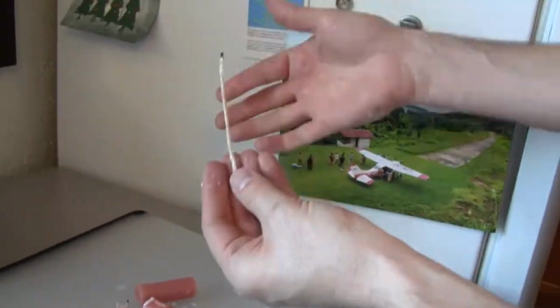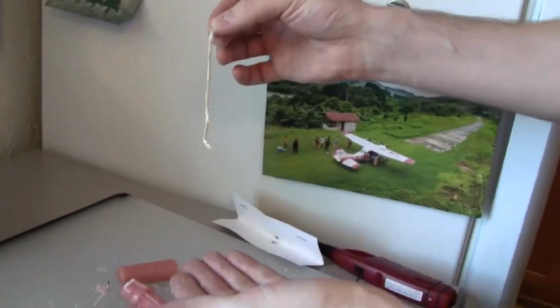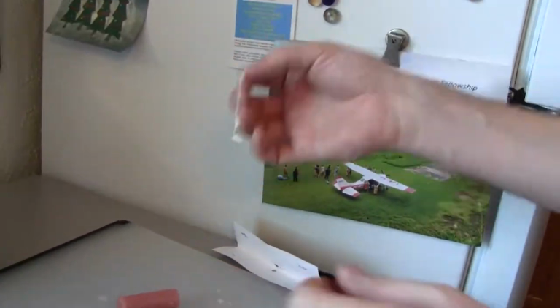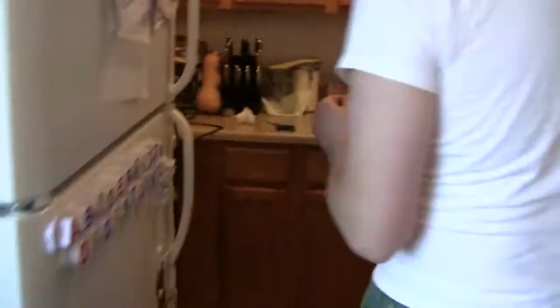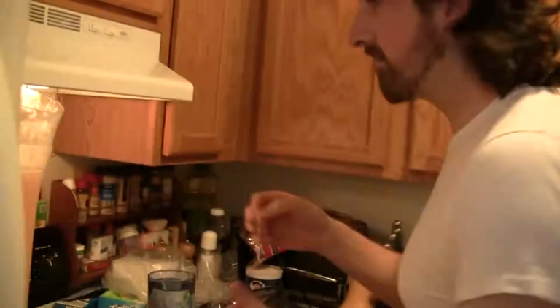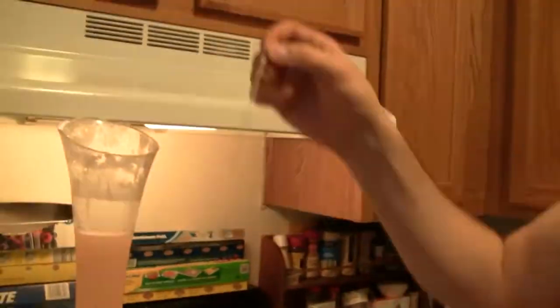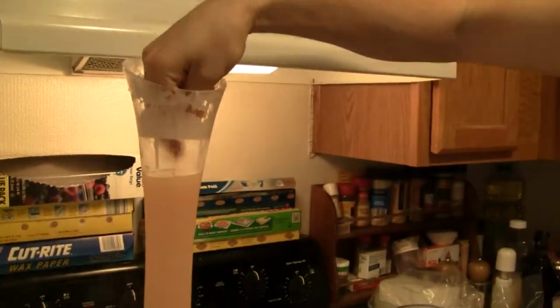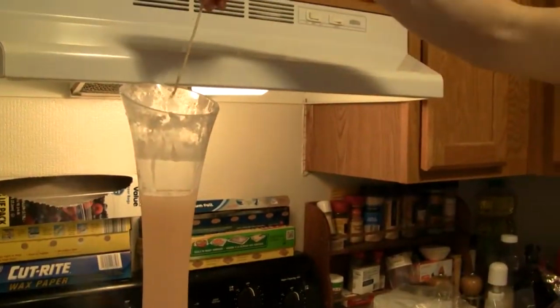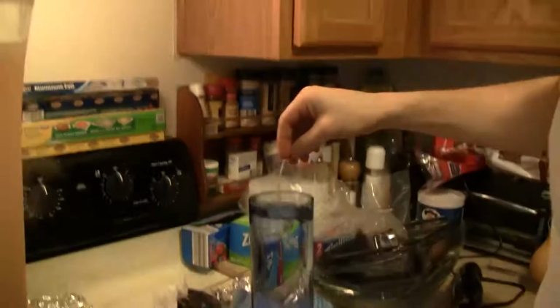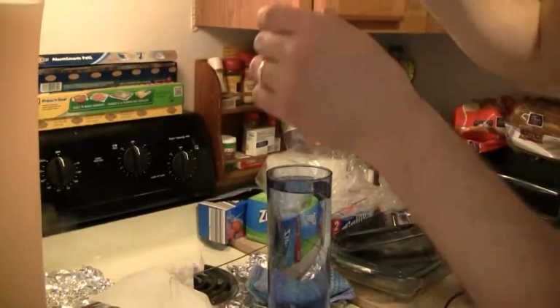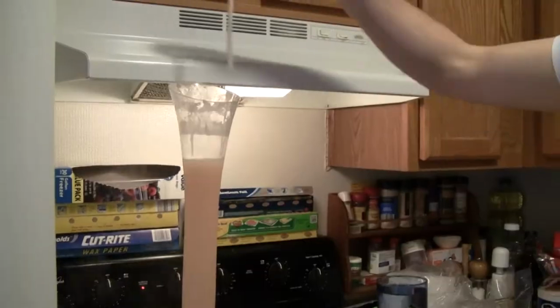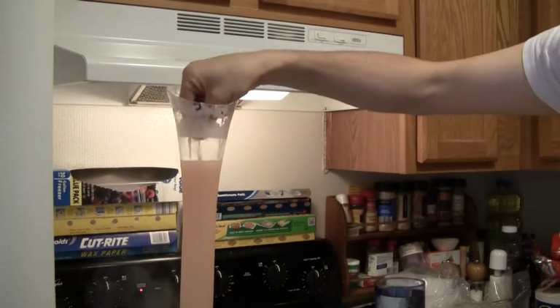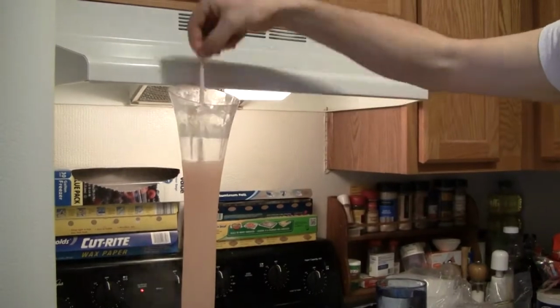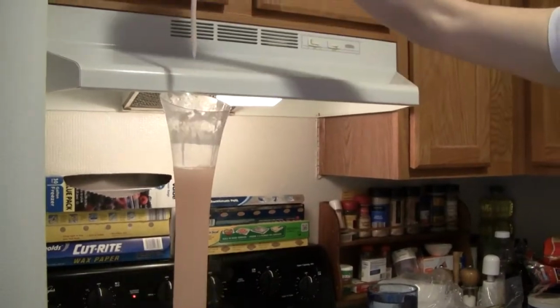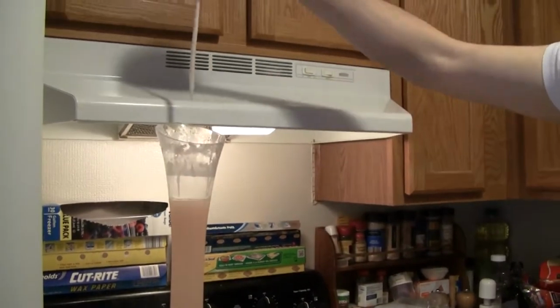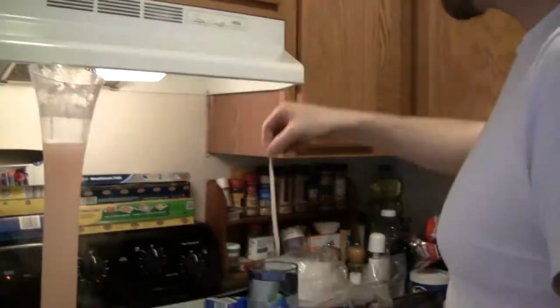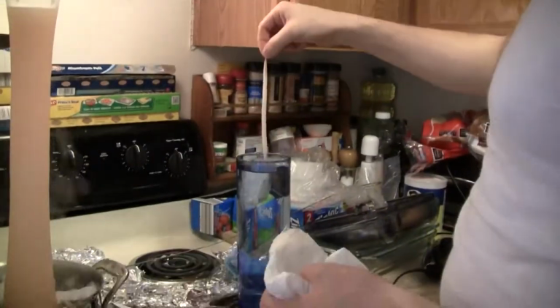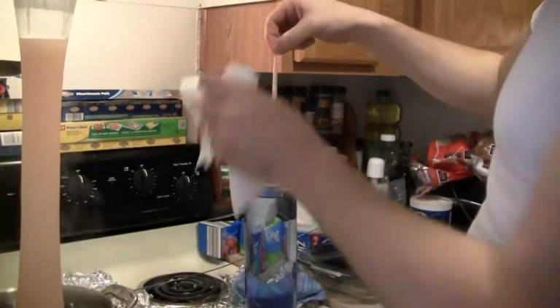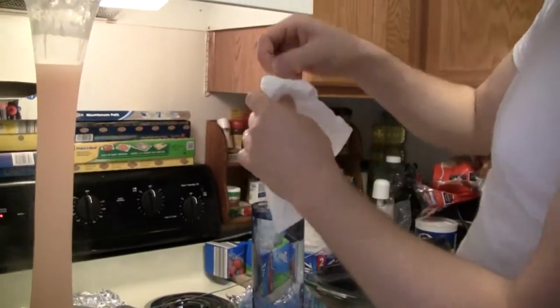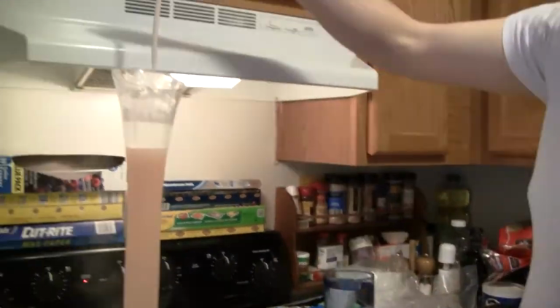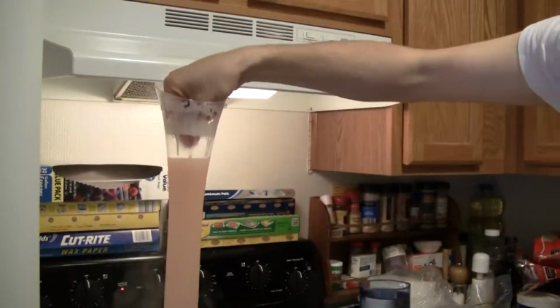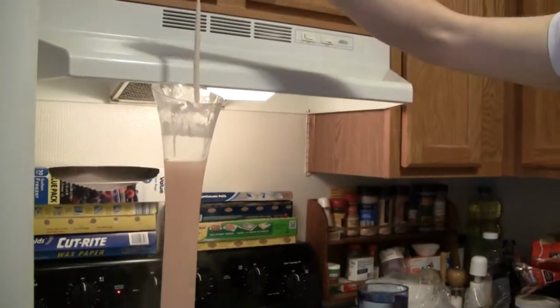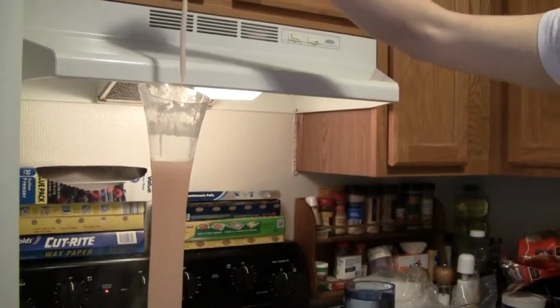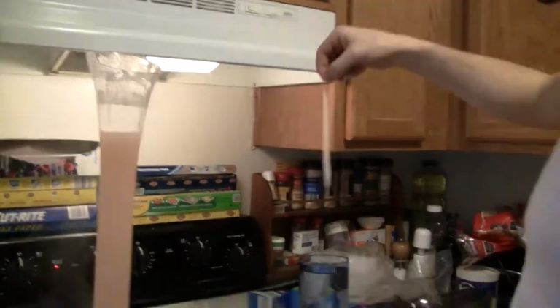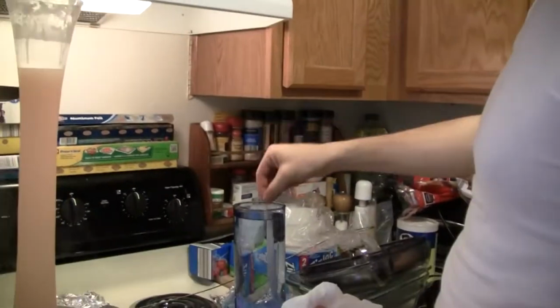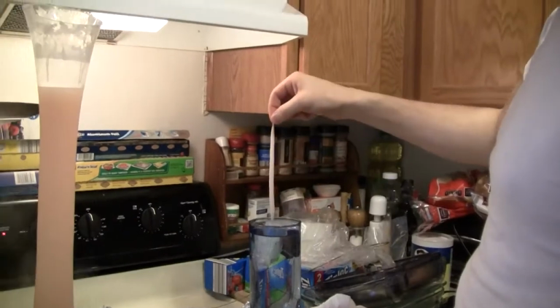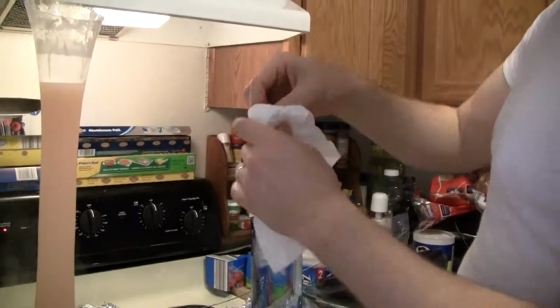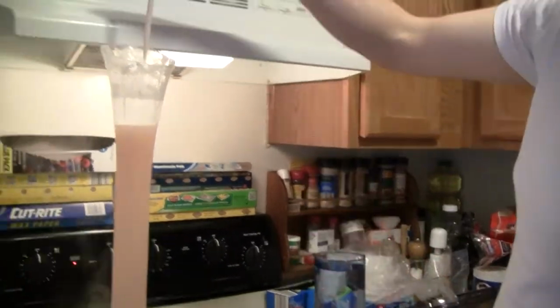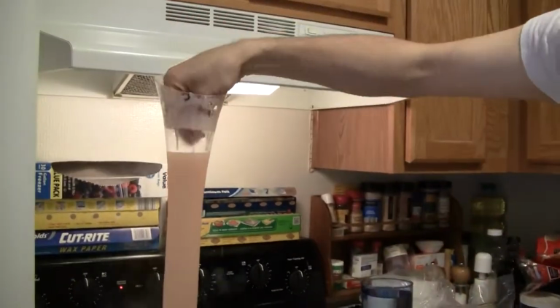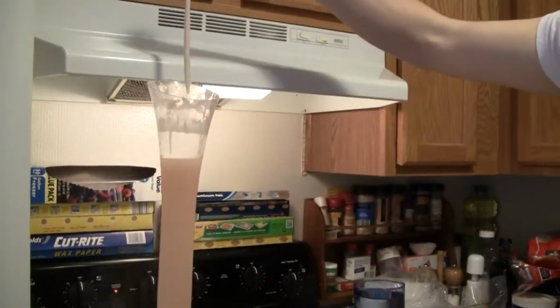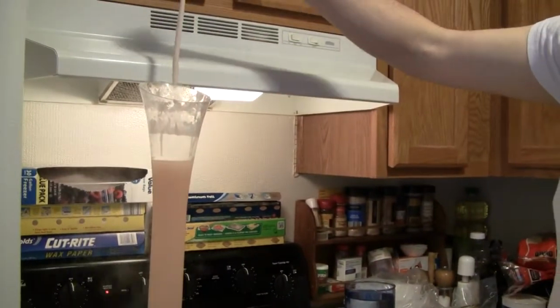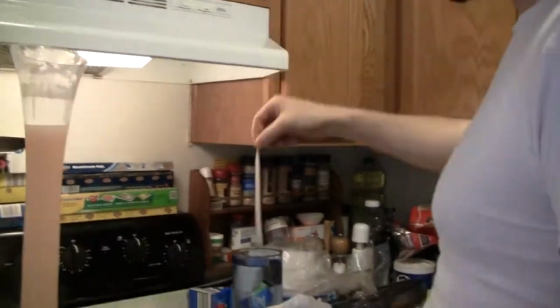I learned from another candle maker that you can dip your hot wax into cold water to double the dipping speed. And you can see you should probably wipe it off with a paper towel or something so you don't get extra bubbles.